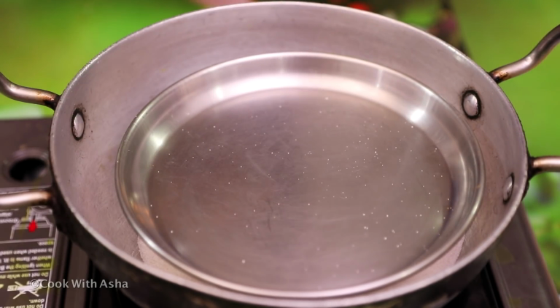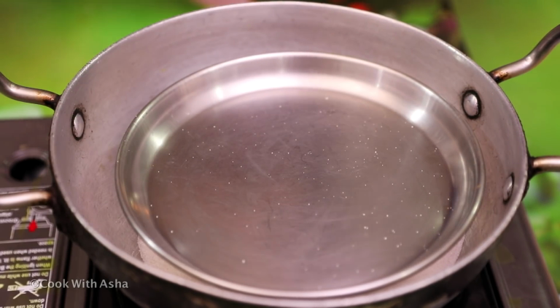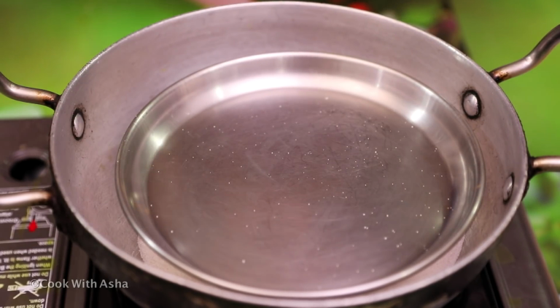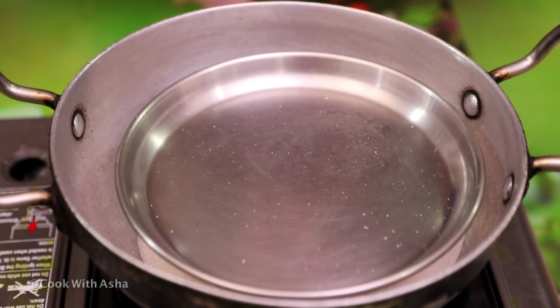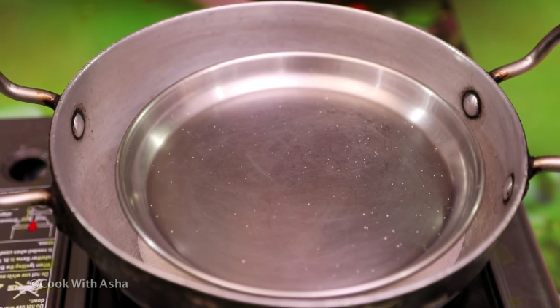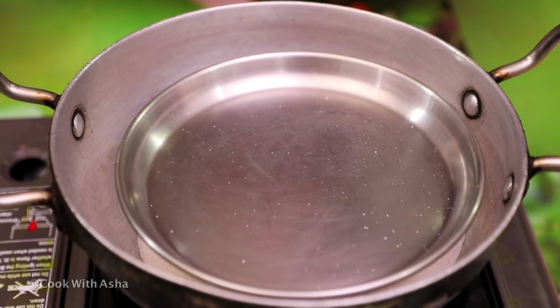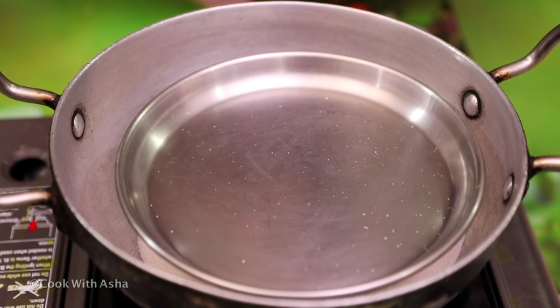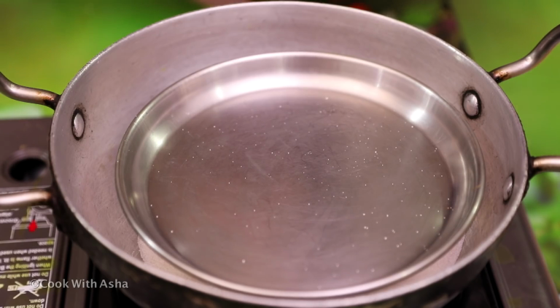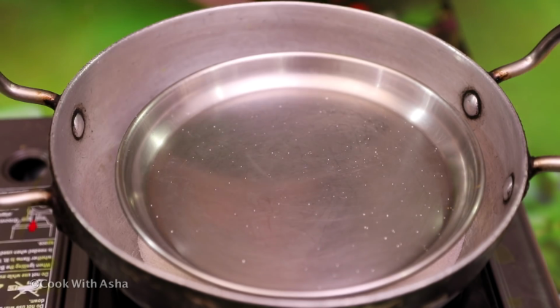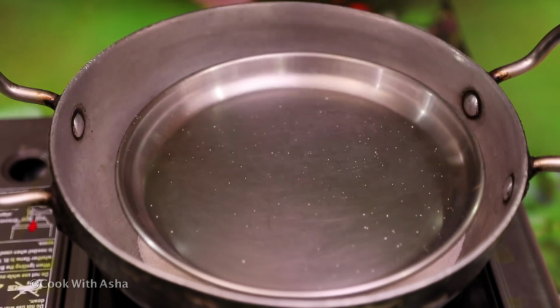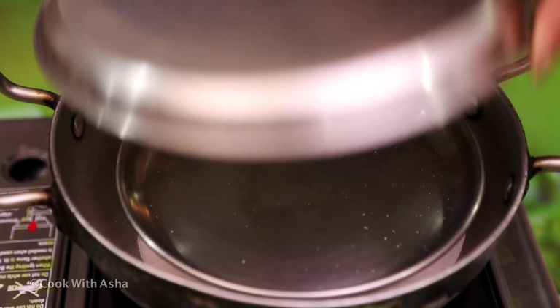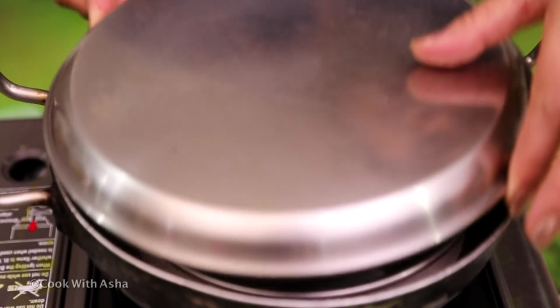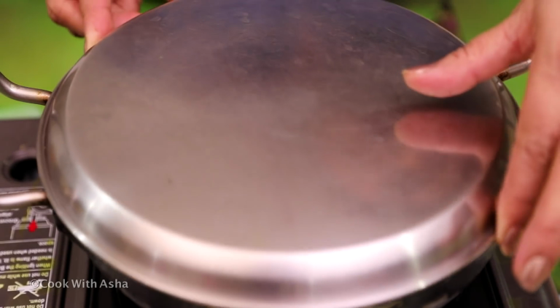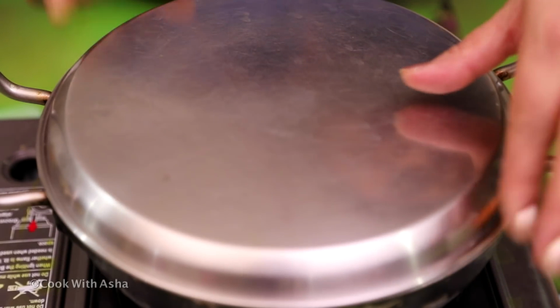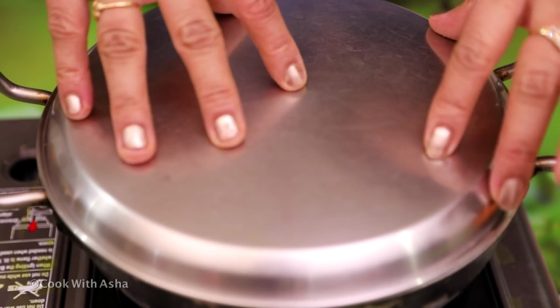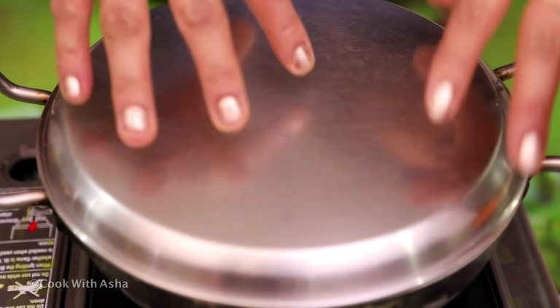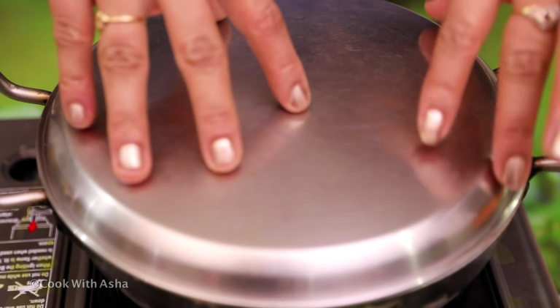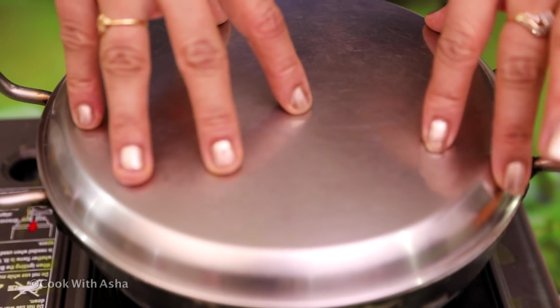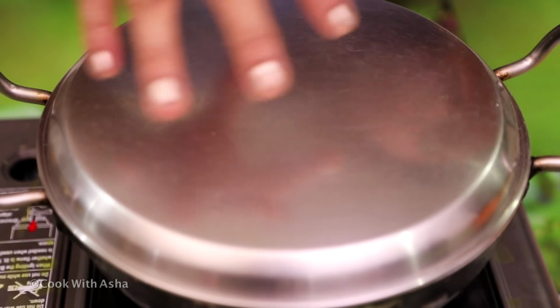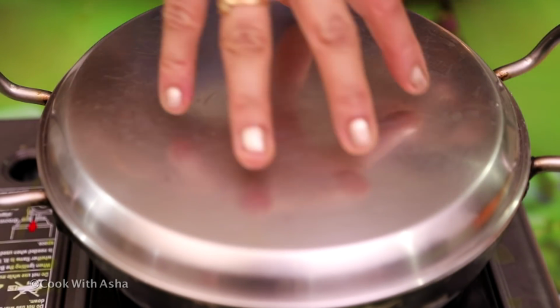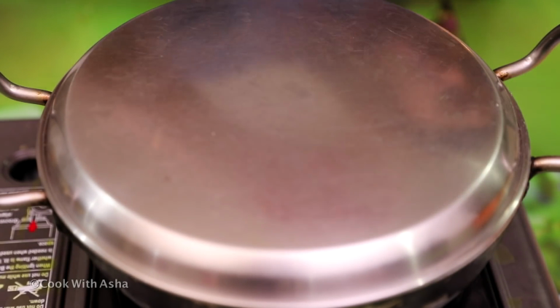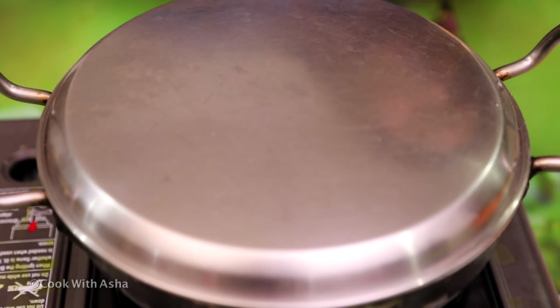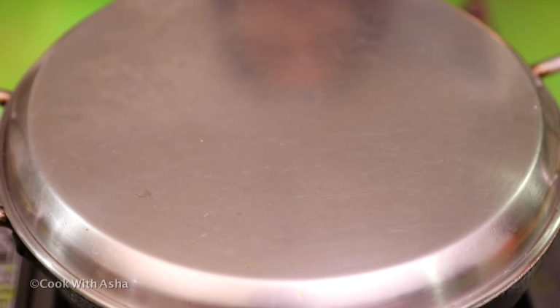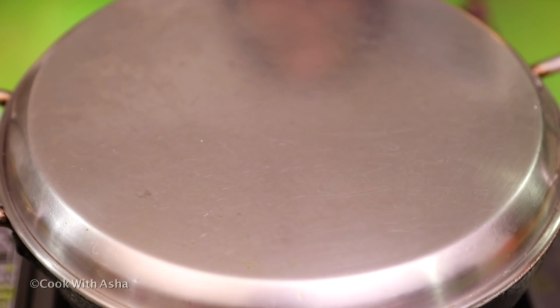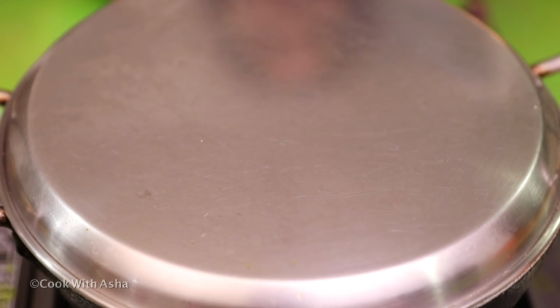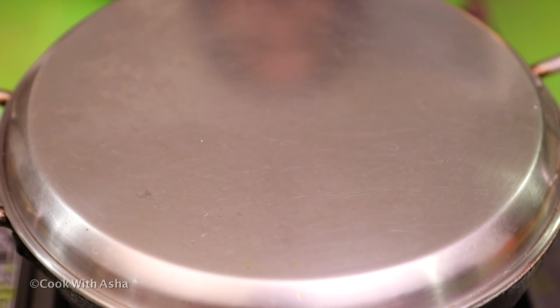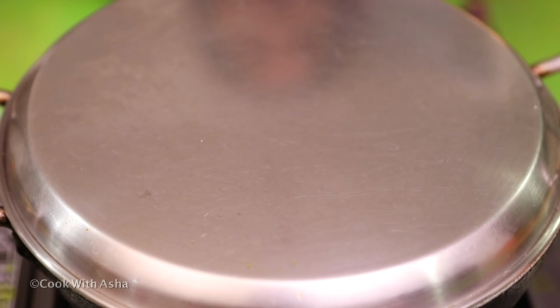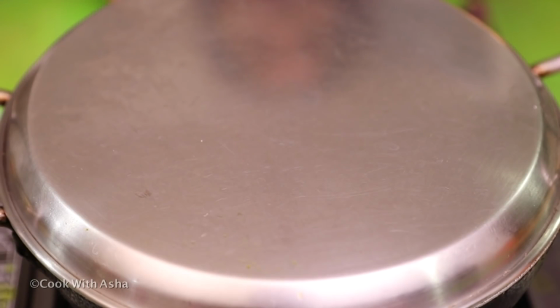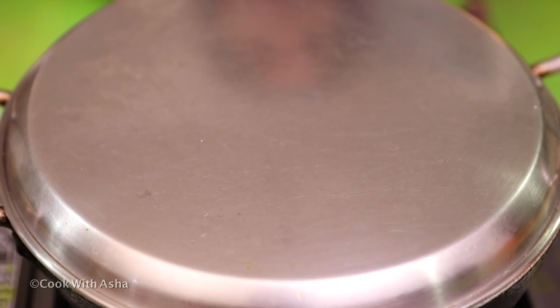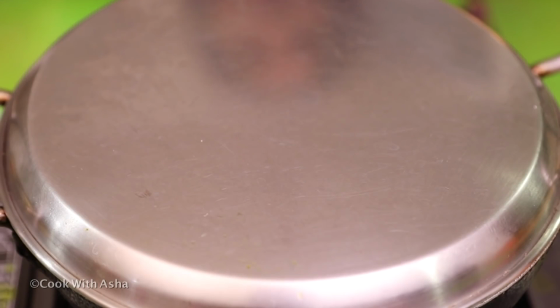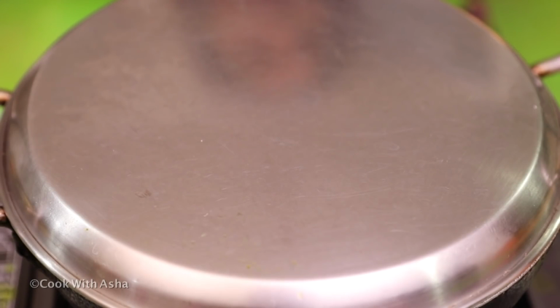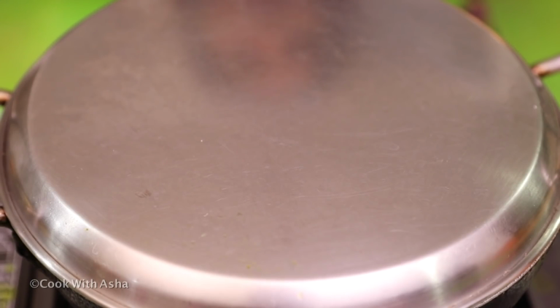The gas is on. The pan is hot. After our oven is hot, we'll prepare it and make pizza.